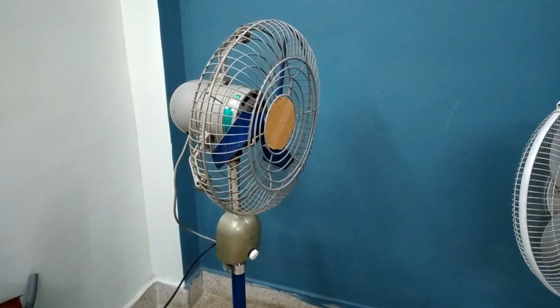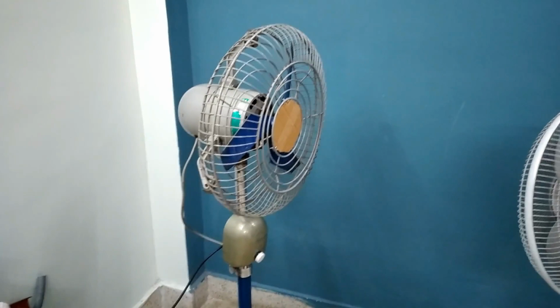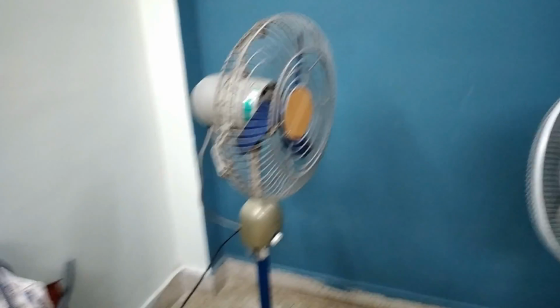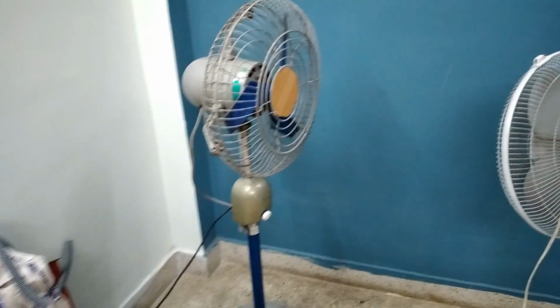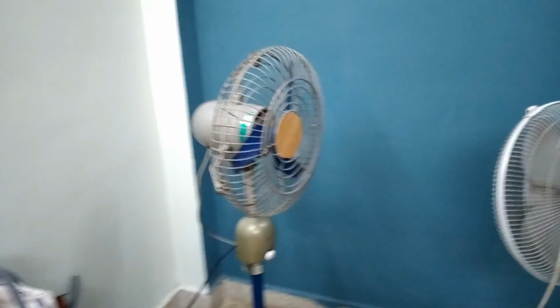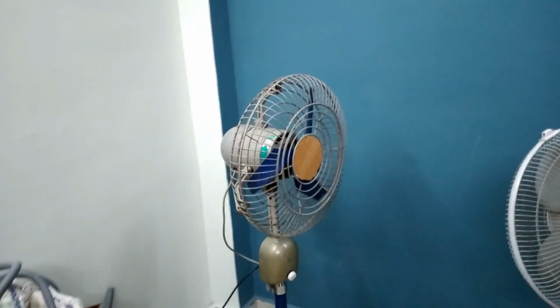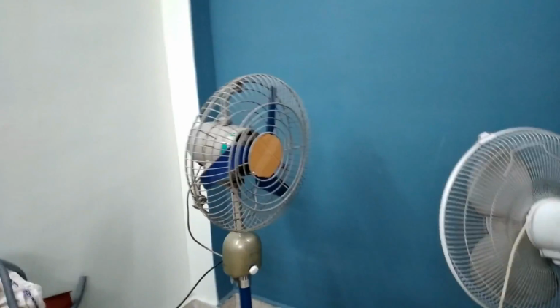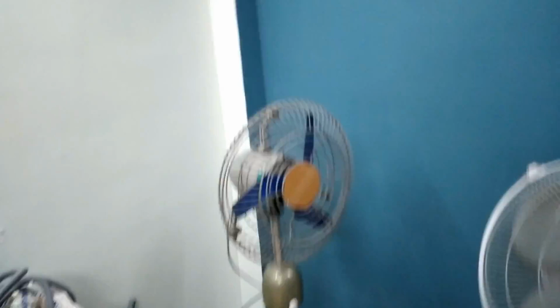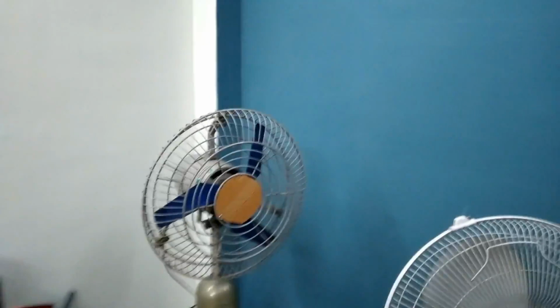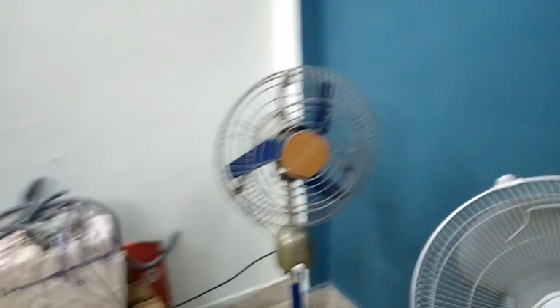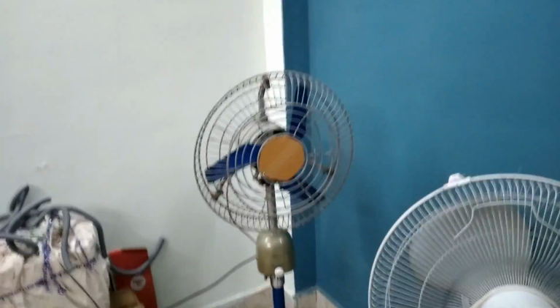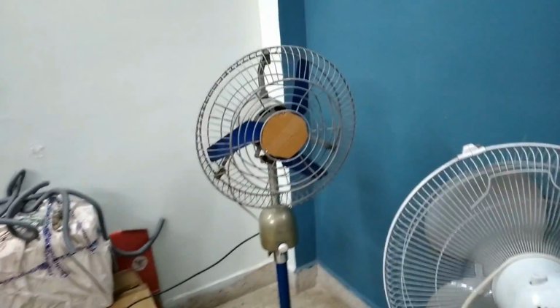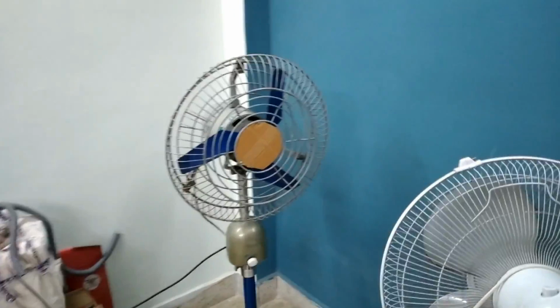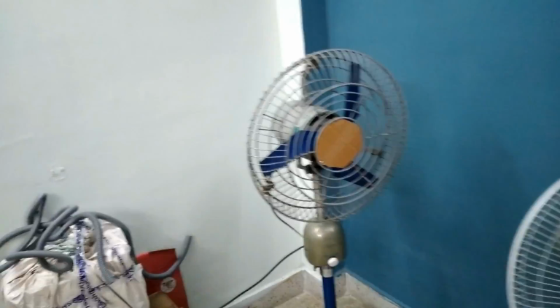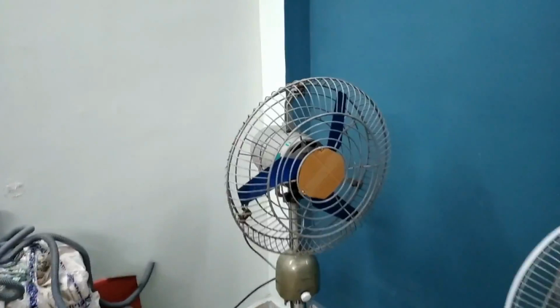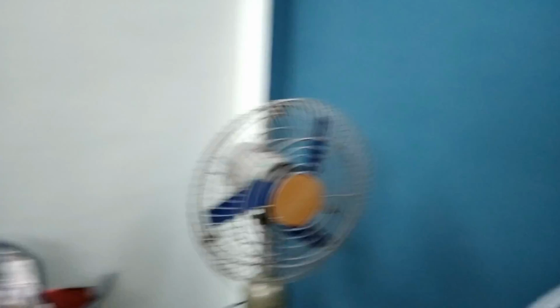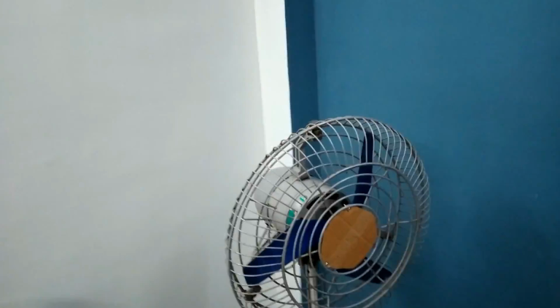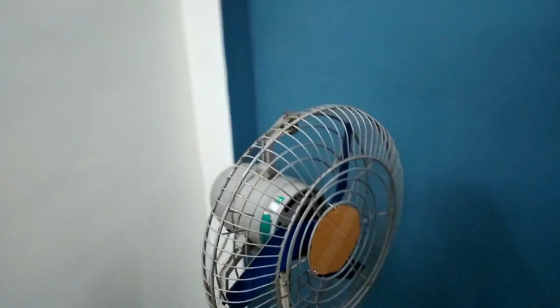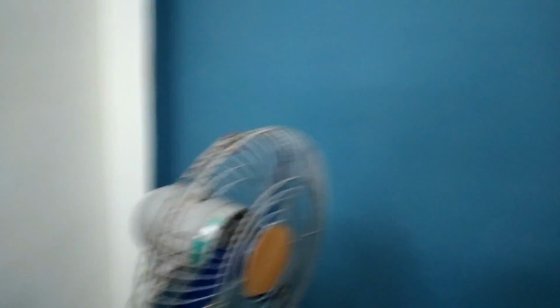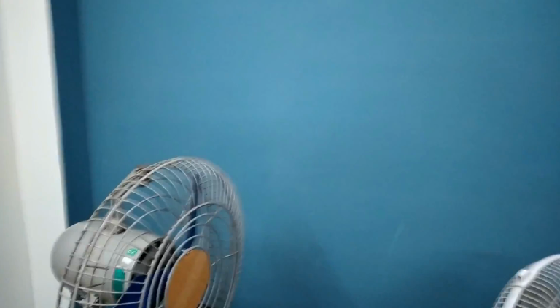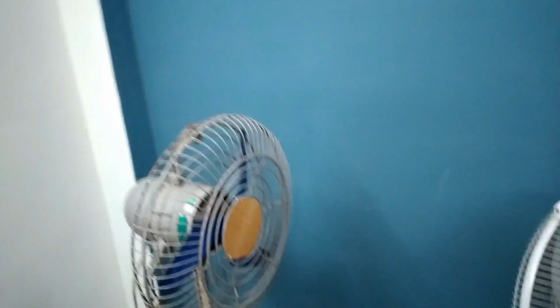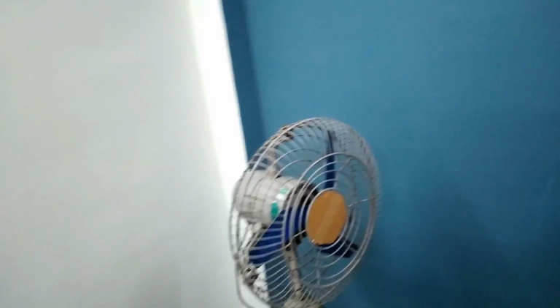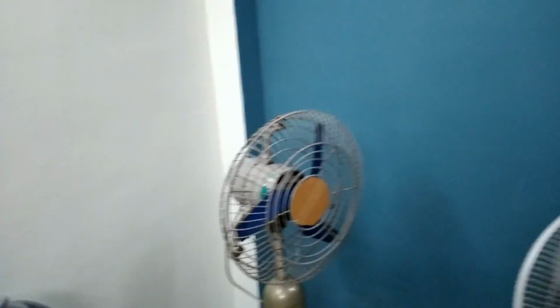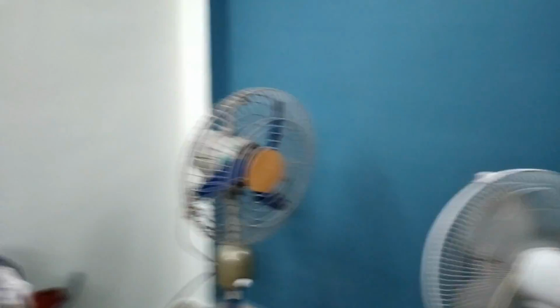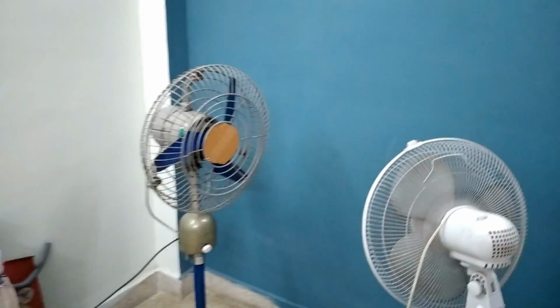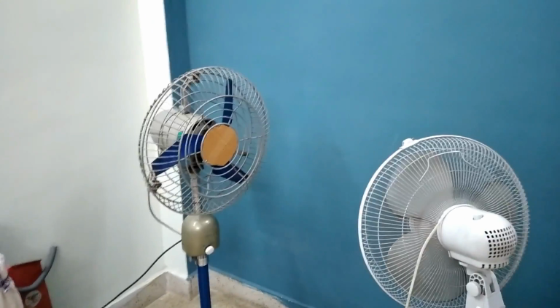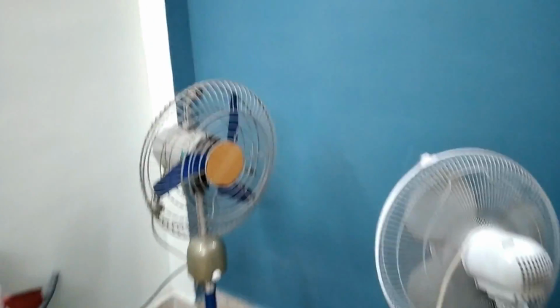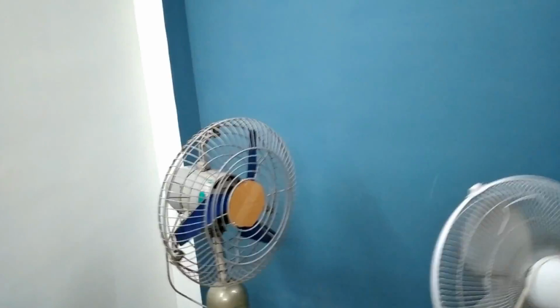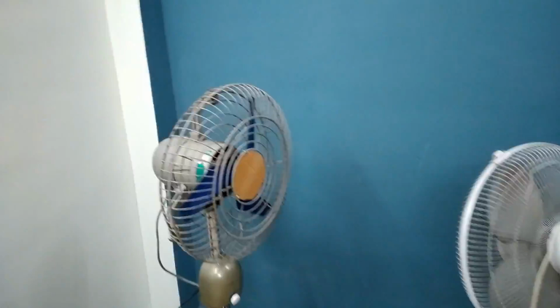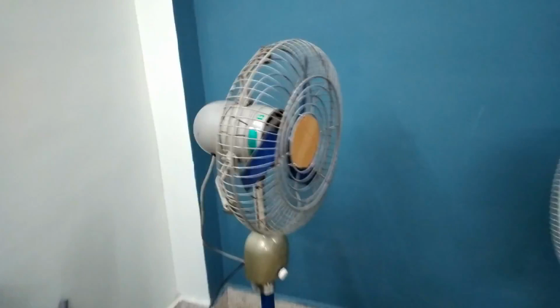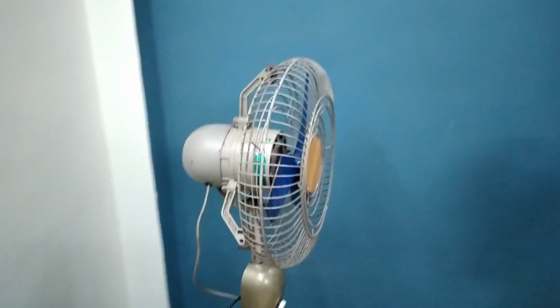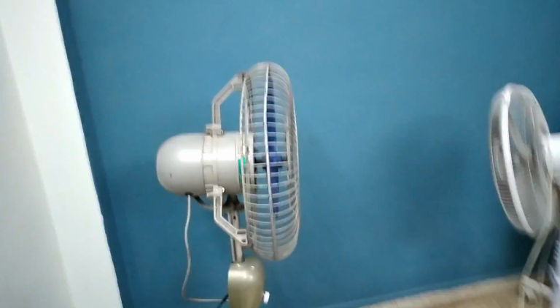Alright guys, welcome back to the channel. Today I have the Crompton High Breeze pedestal fan. In the previous video I showed you a bit around the fan, but today we will be doing a full service of the fan. So let's switch it on.